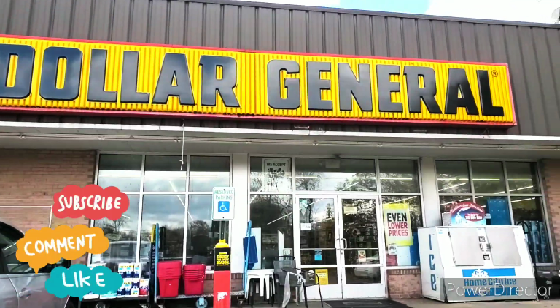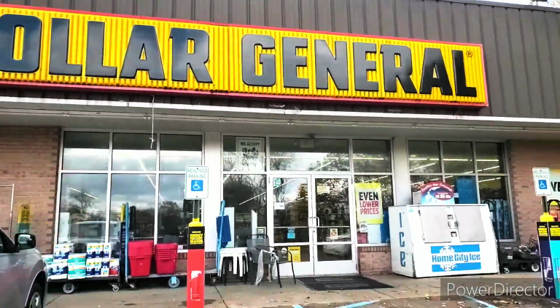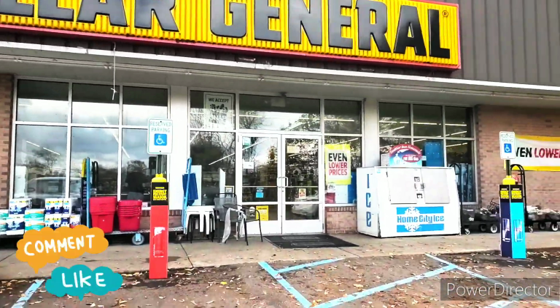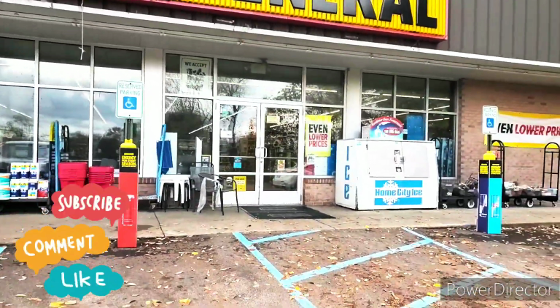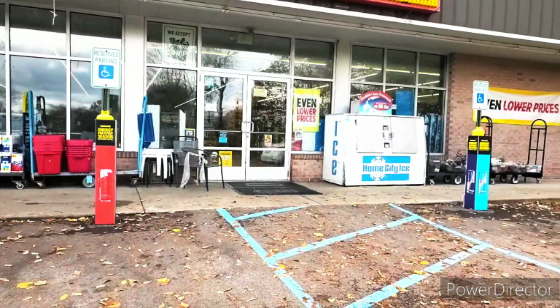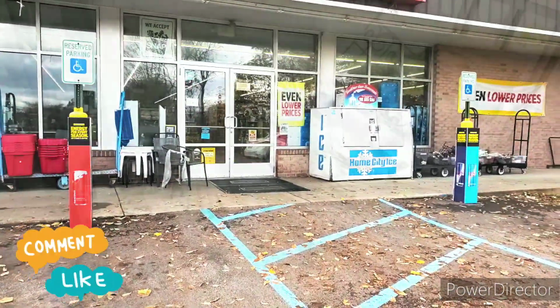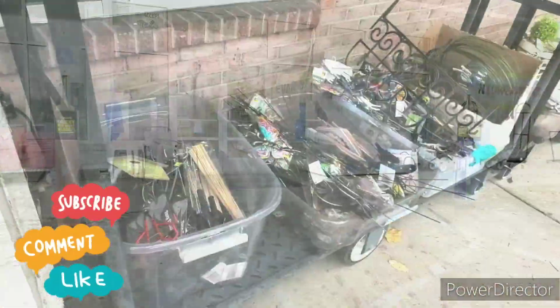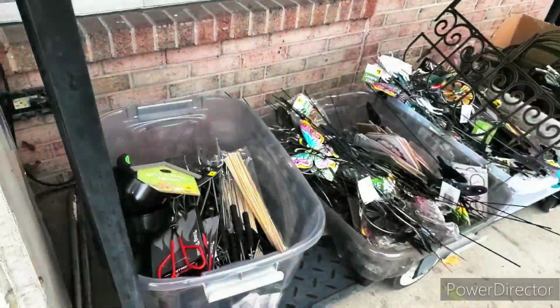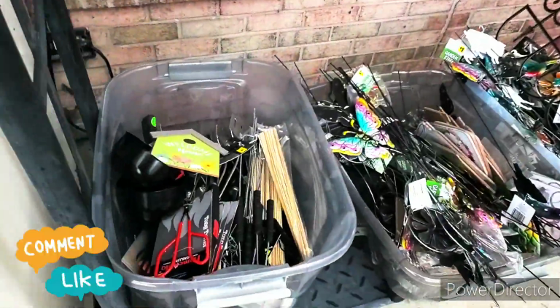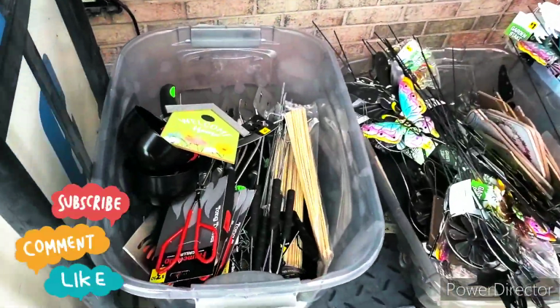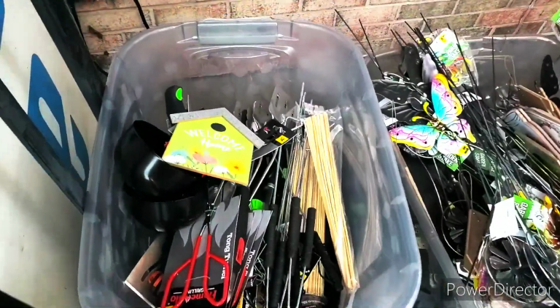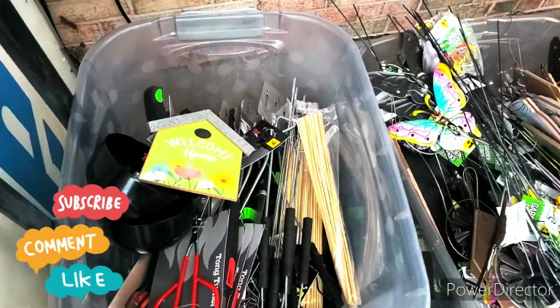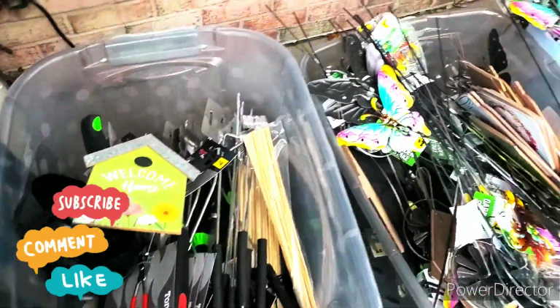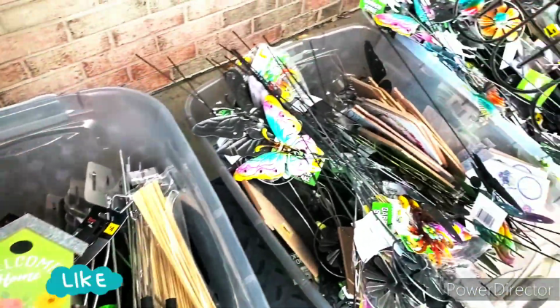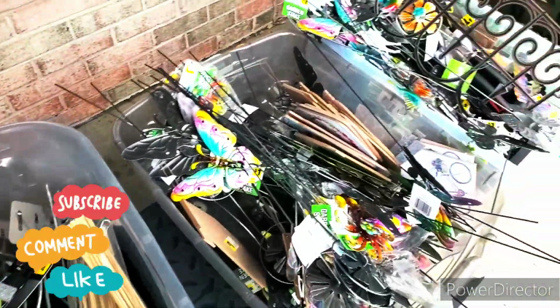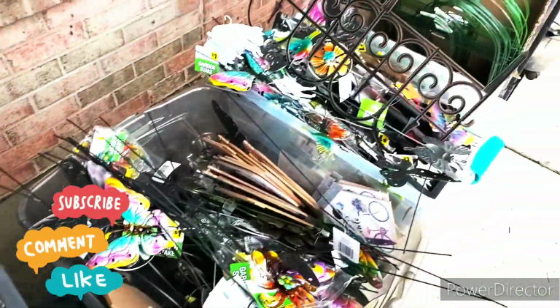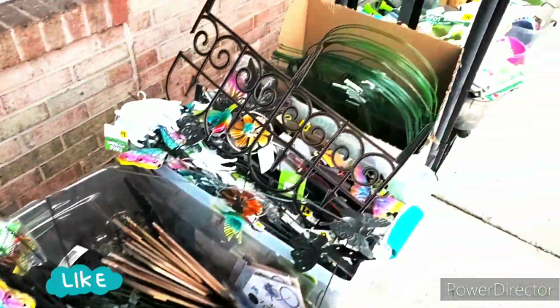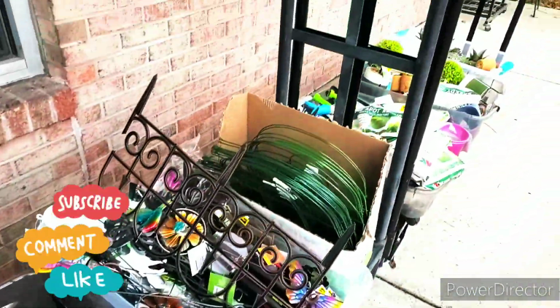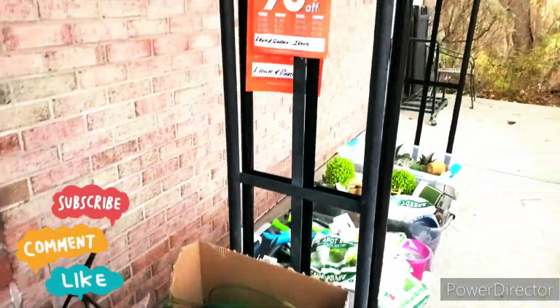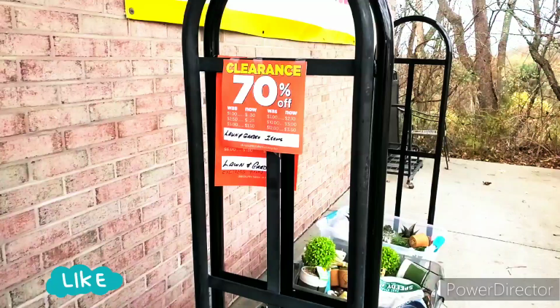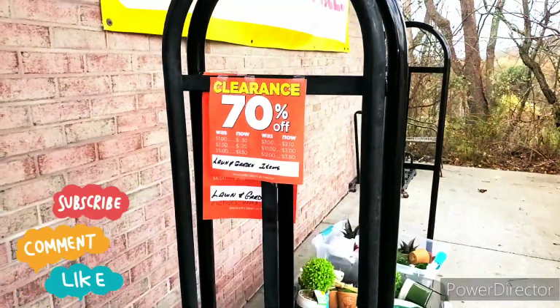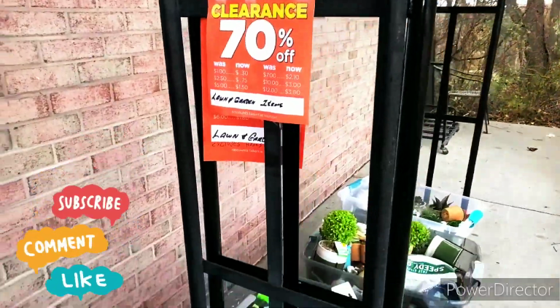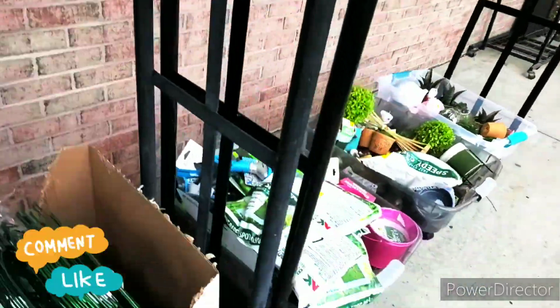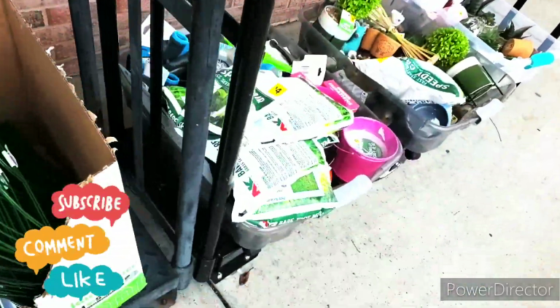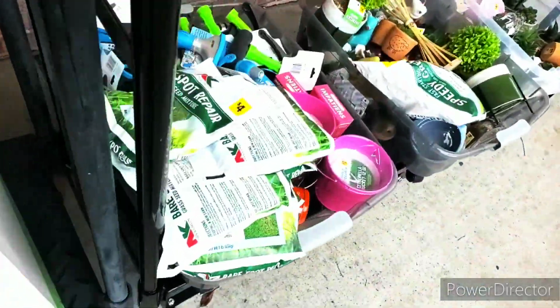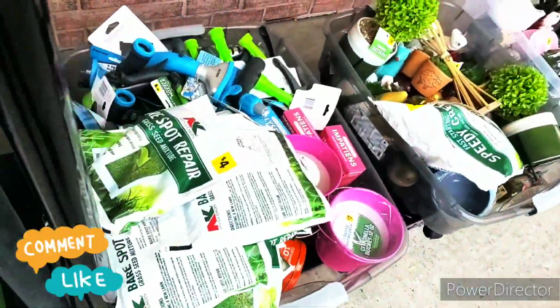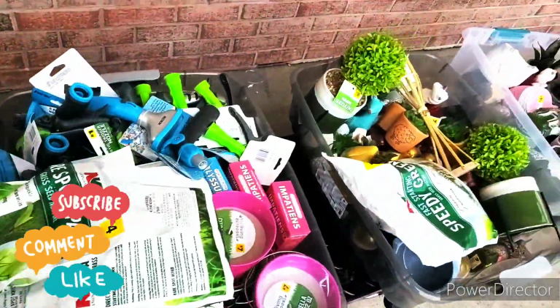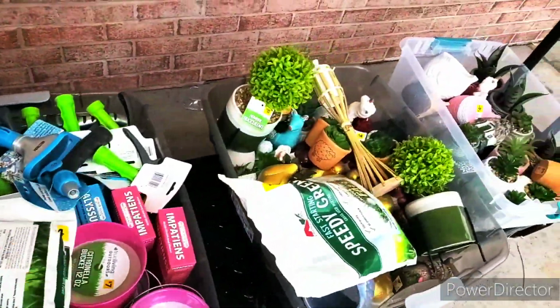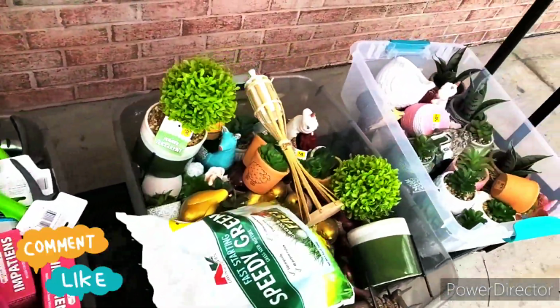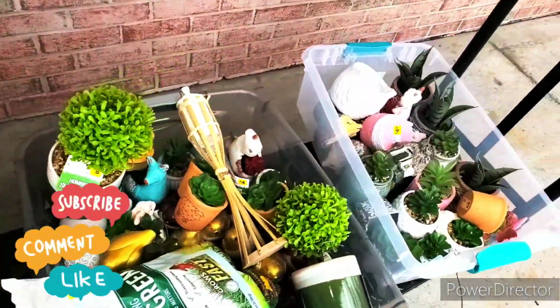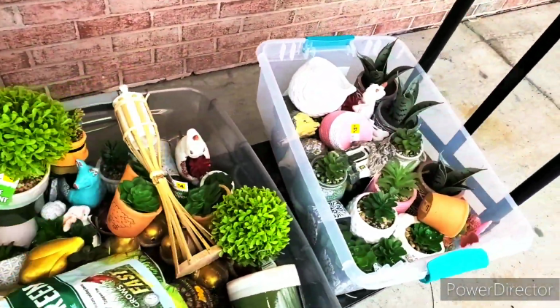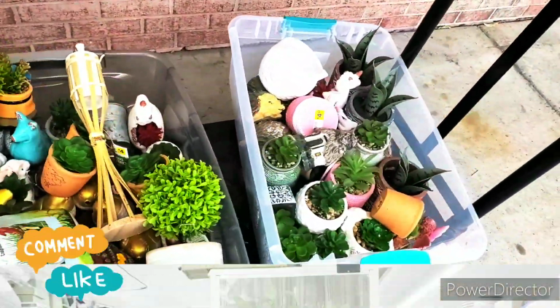Guys, today is Penny Shopping. Tuesday is October 31st. Before I go inside, I want to show you some of their lawn and garden. They got it outside now, 70% off. So here goes some visuals right here.